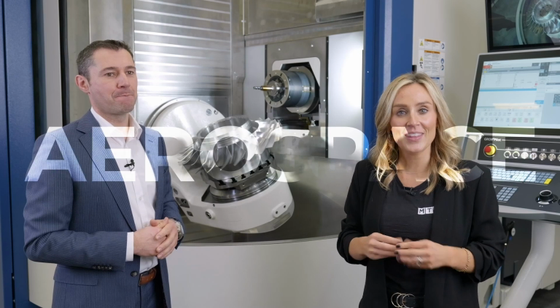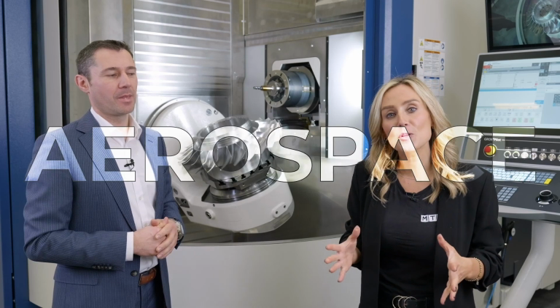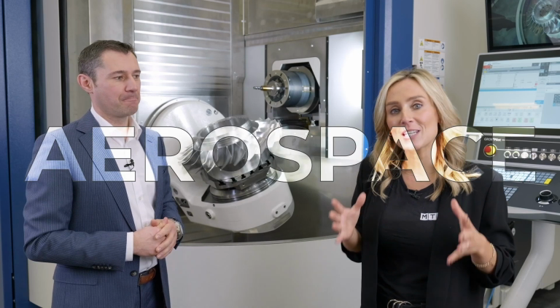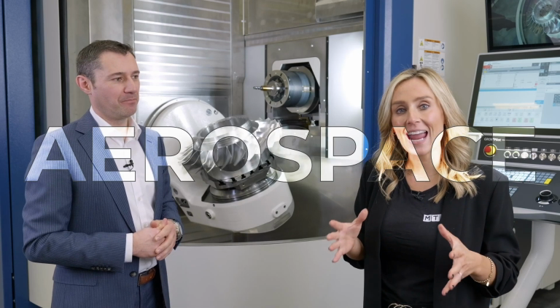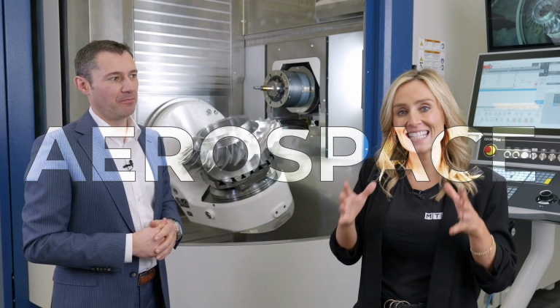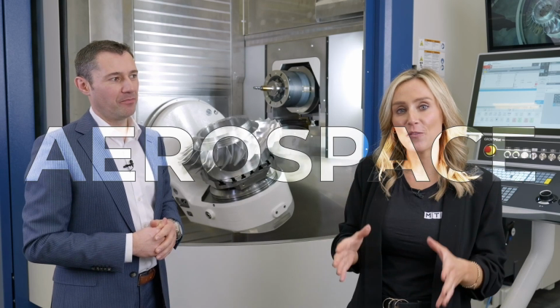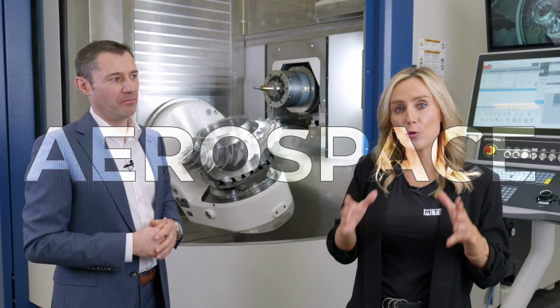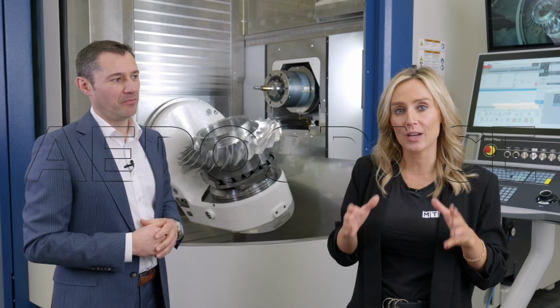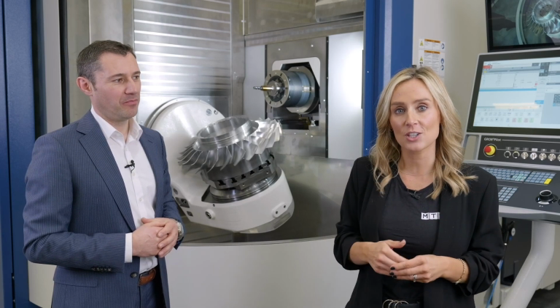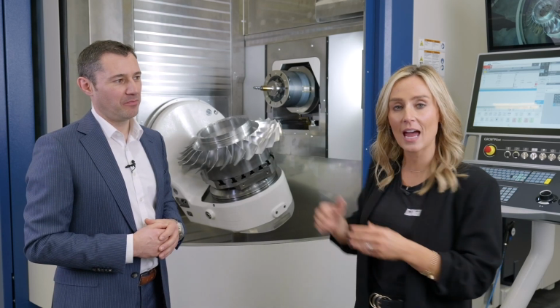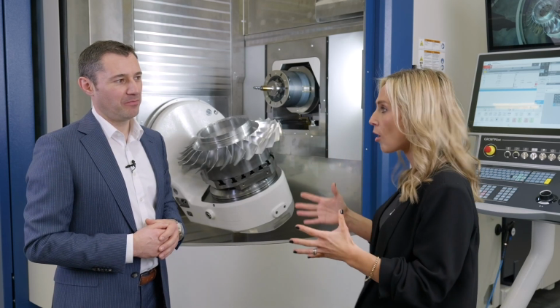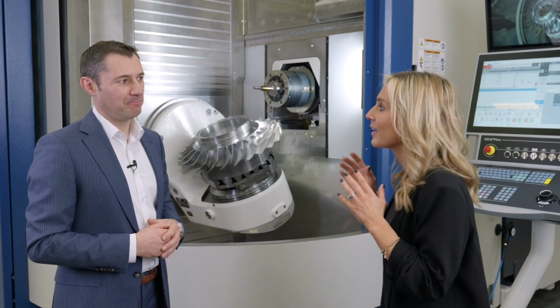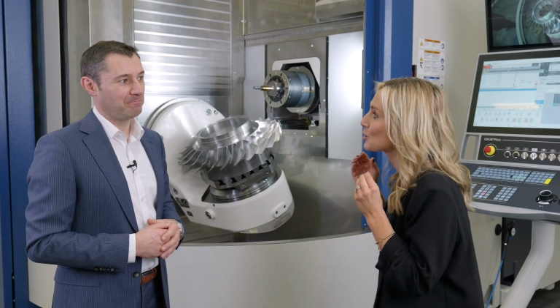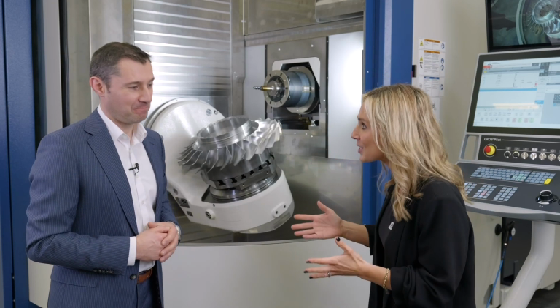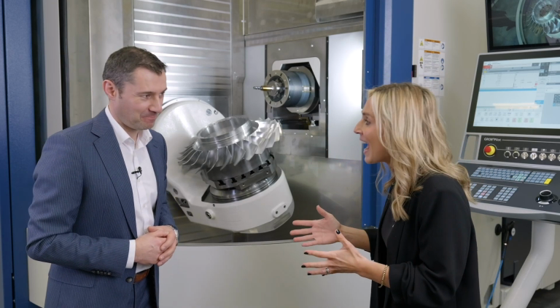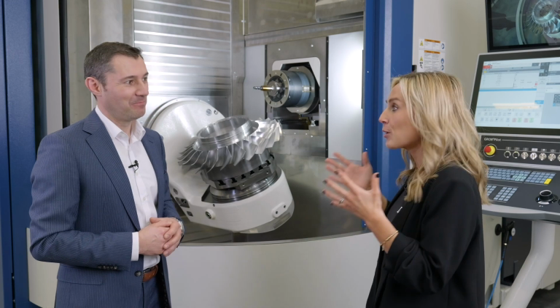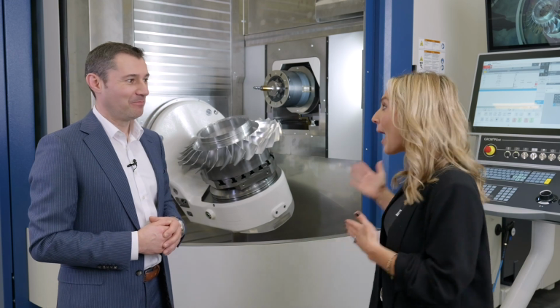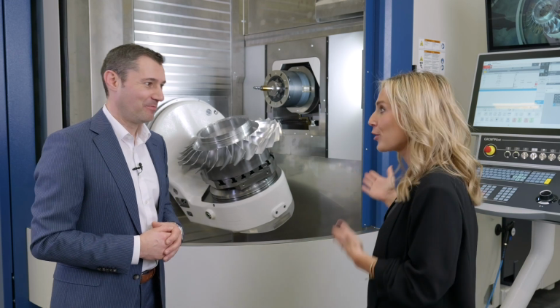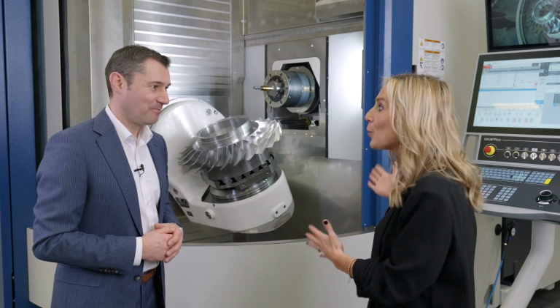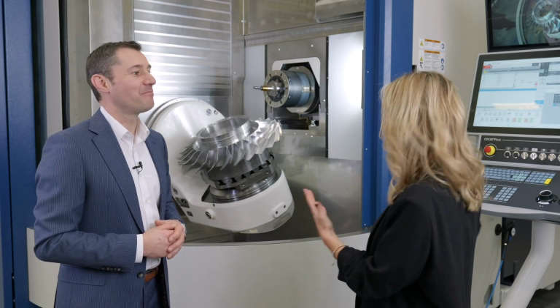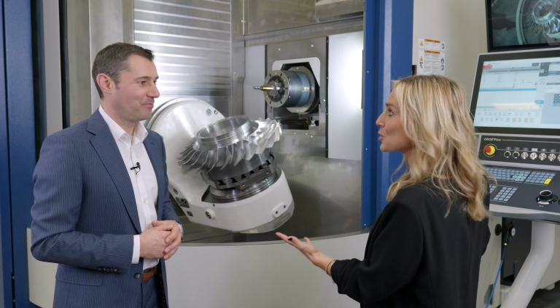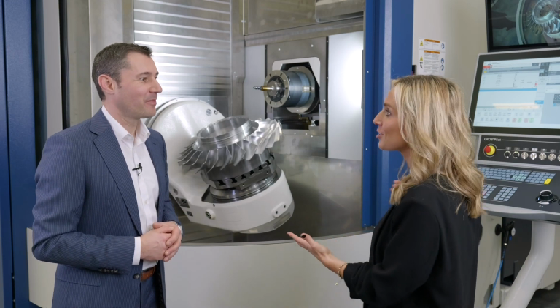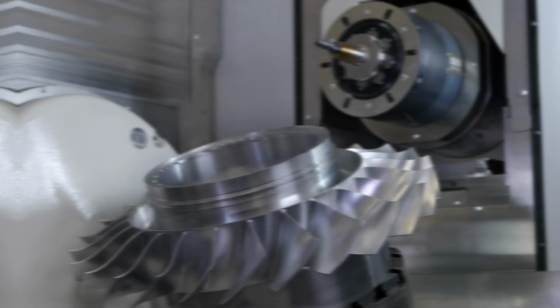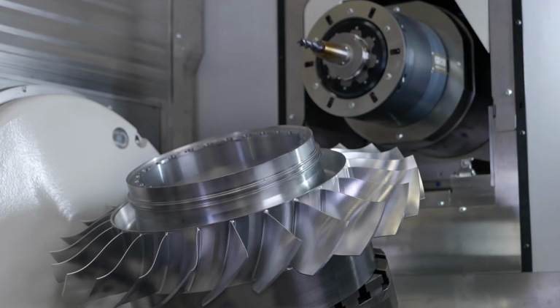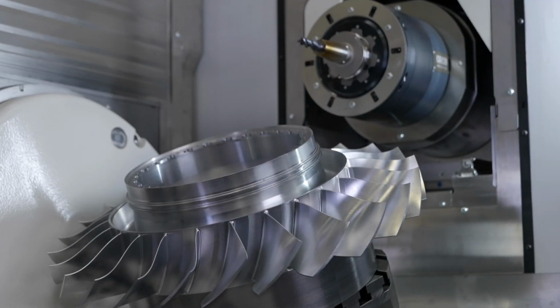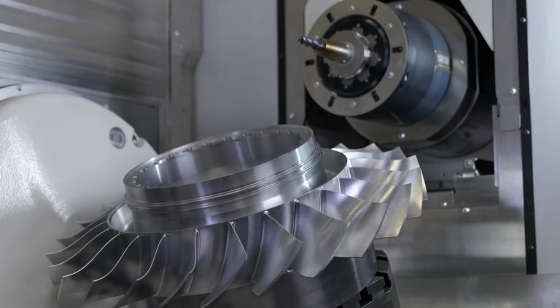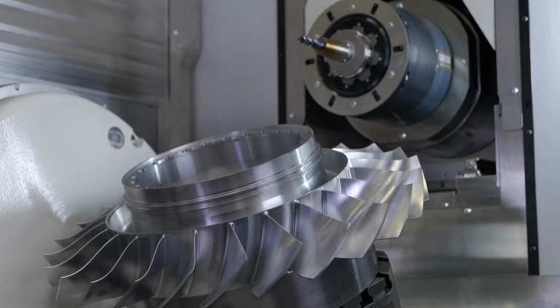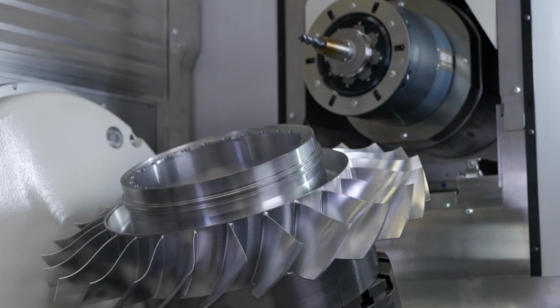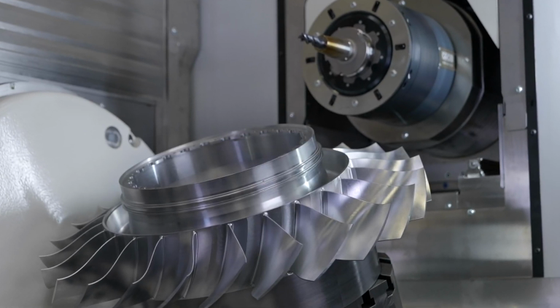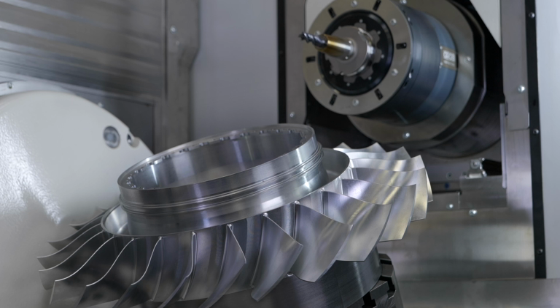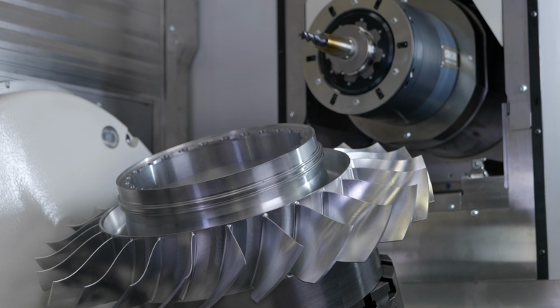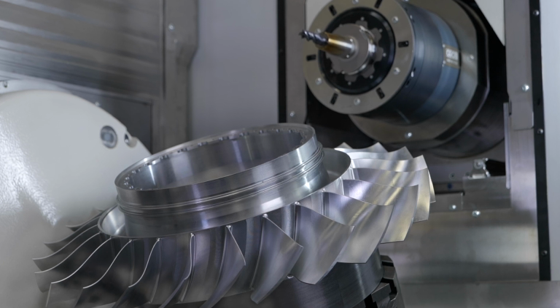The aerospace industry has had significant growth in recent years and Grob are here to support it. You're preparing for your open house with this machine, aren't you? We do. We have here the latest development with three main features.